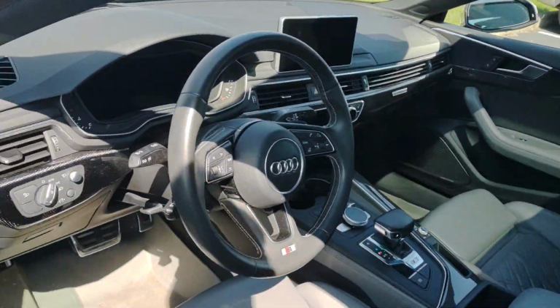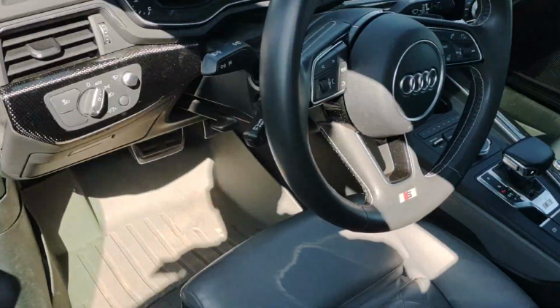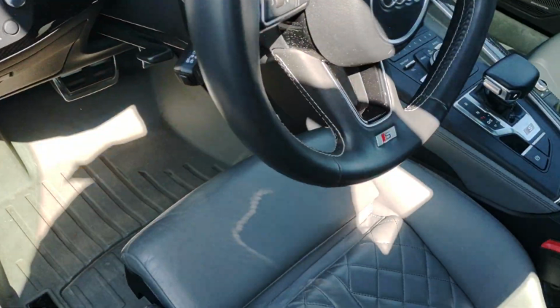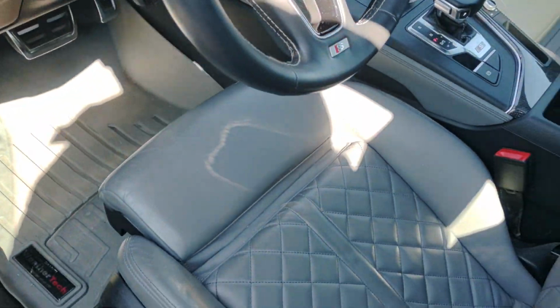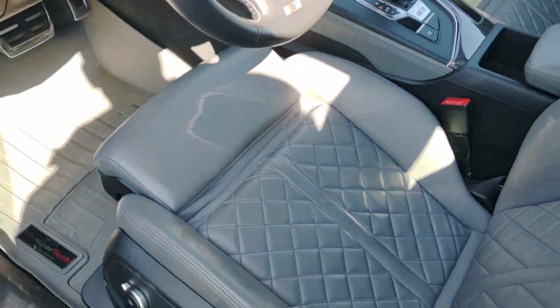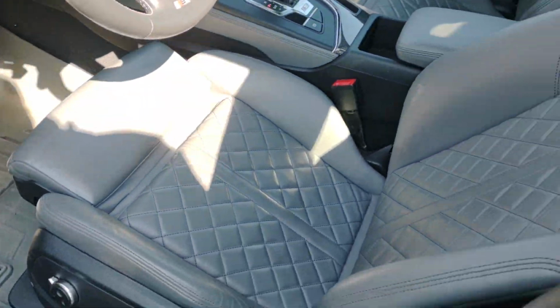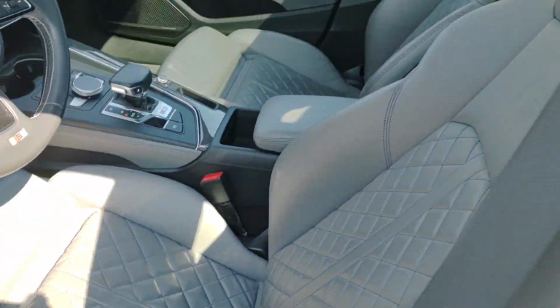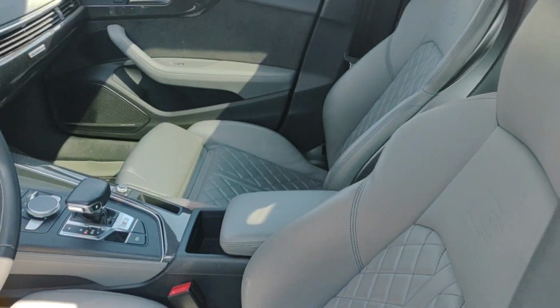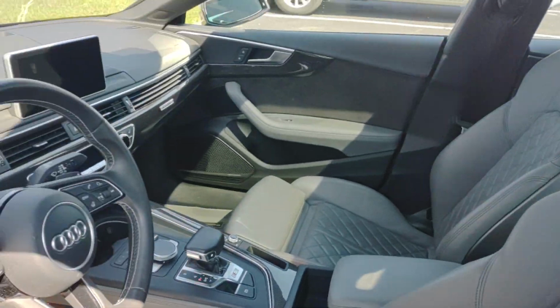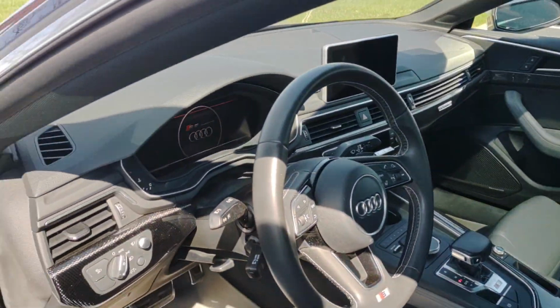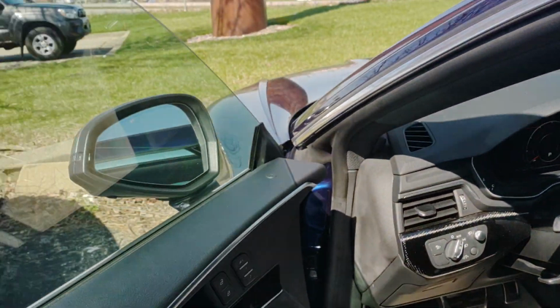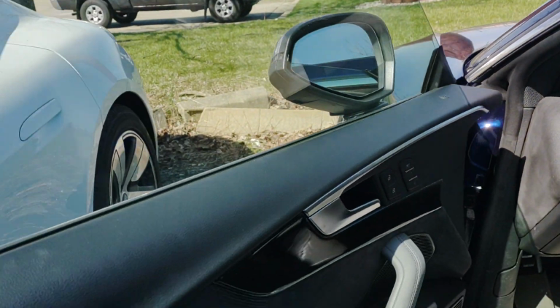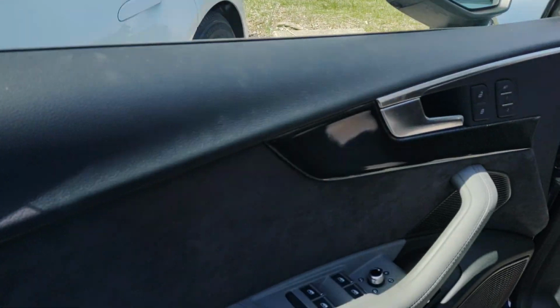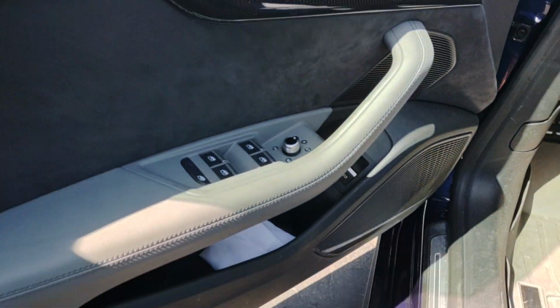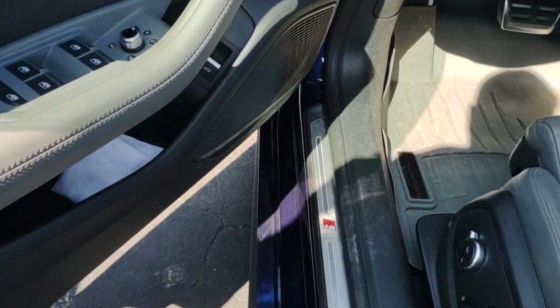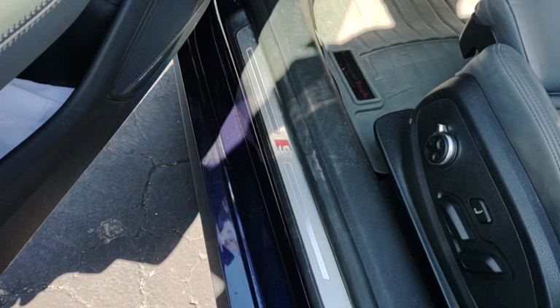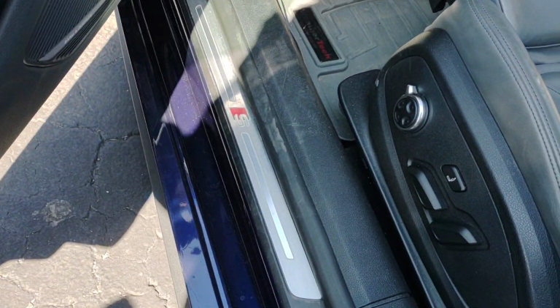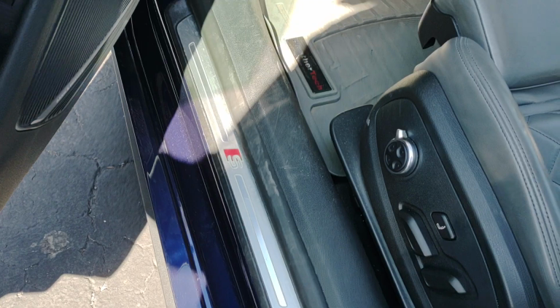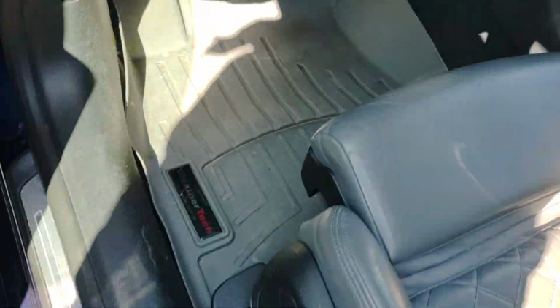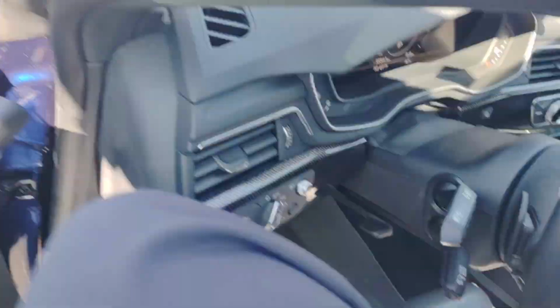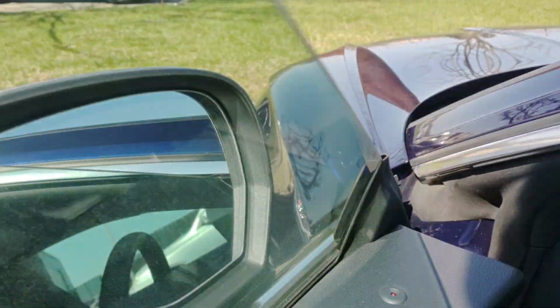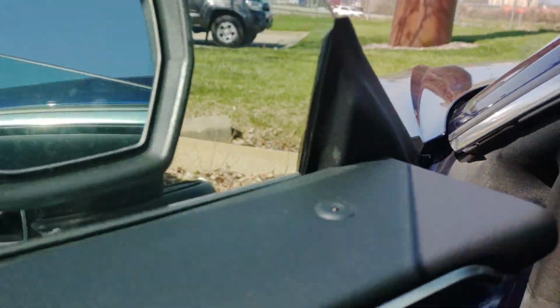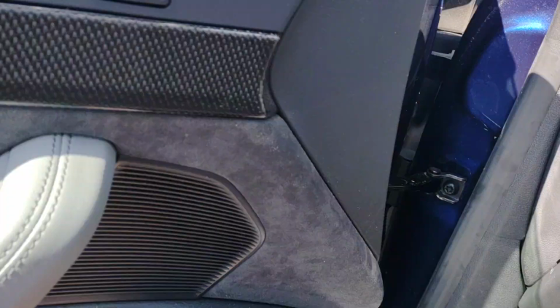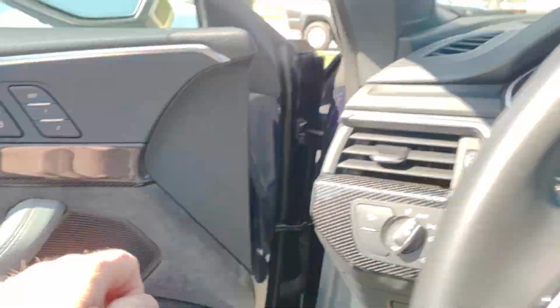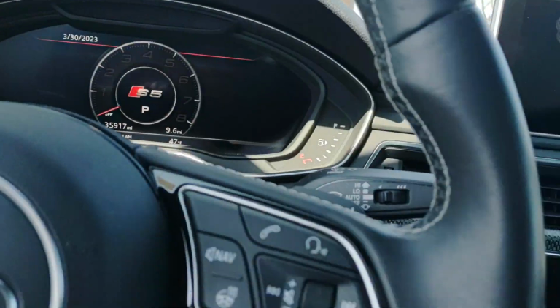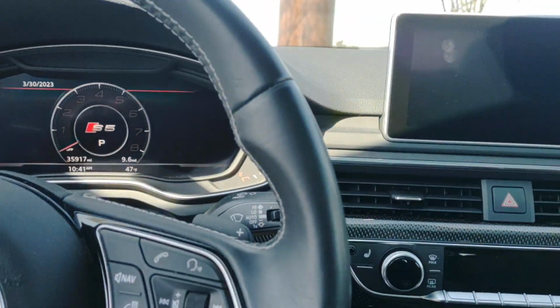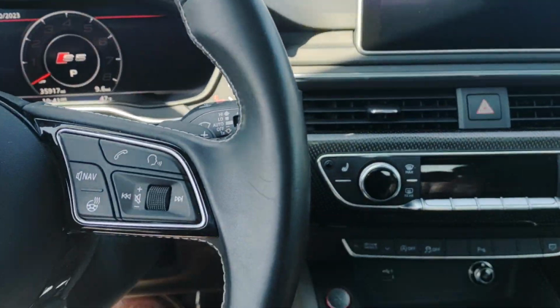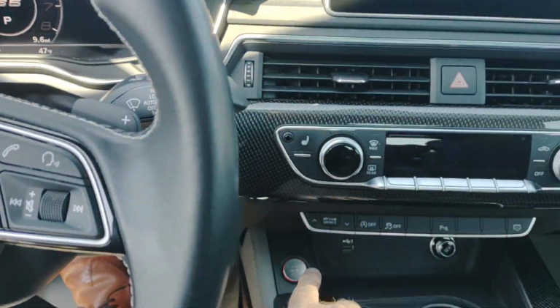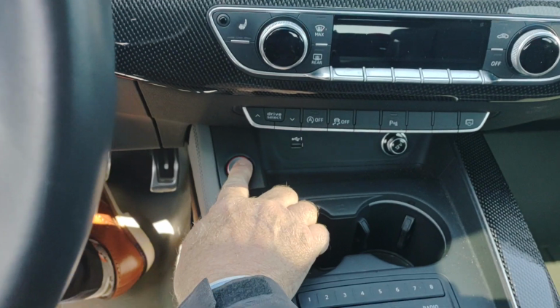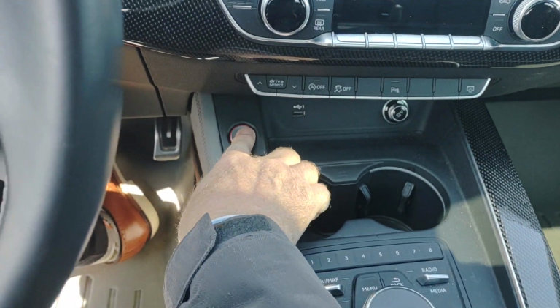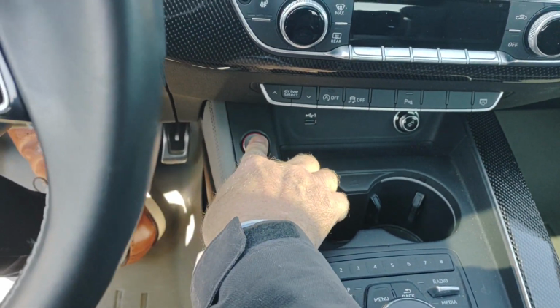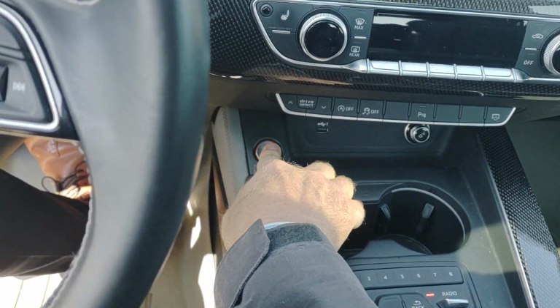I've got the key in my pocket. Seats and interior look real clean — normal wear and tear. There are some WeatherTech mats. The interior is going to get steam cleaned. It's push button start.